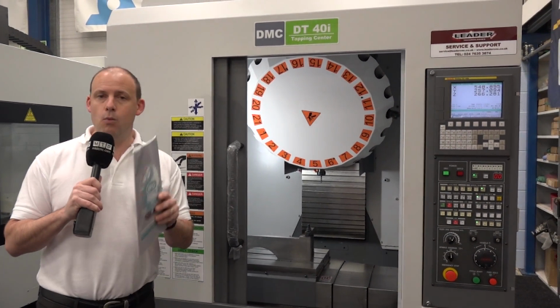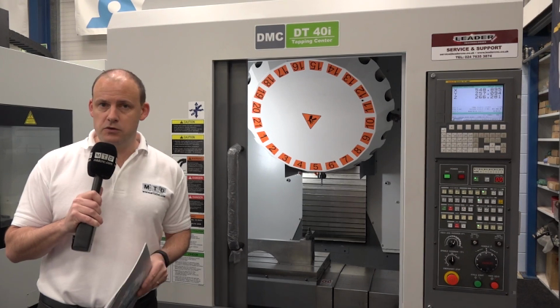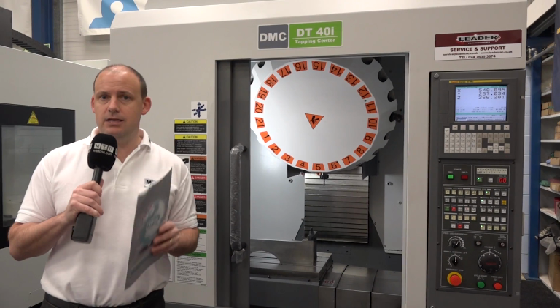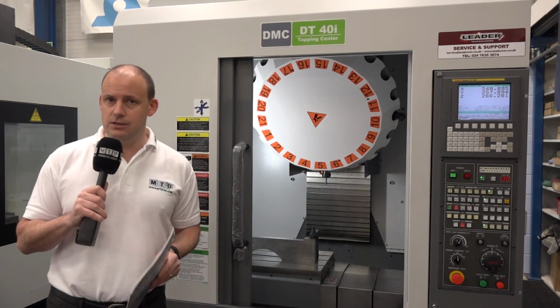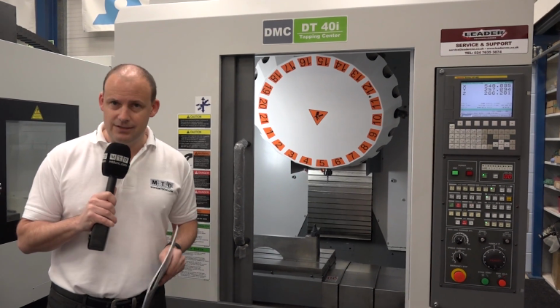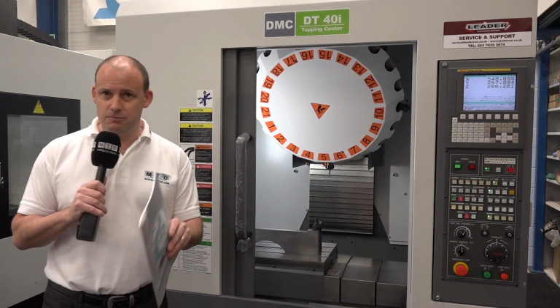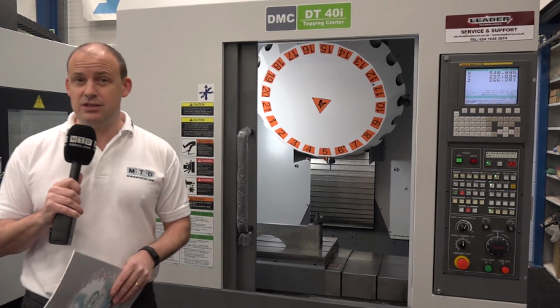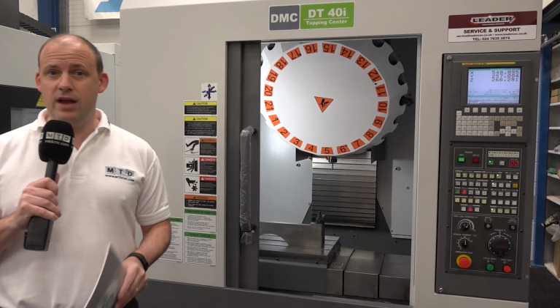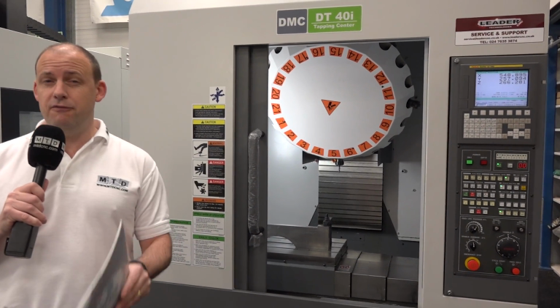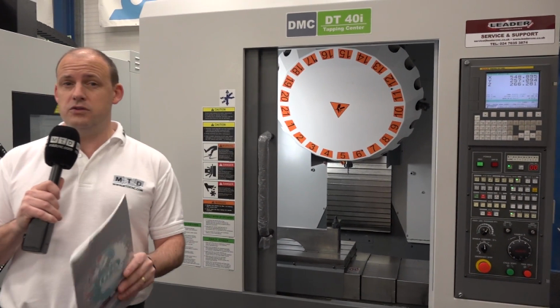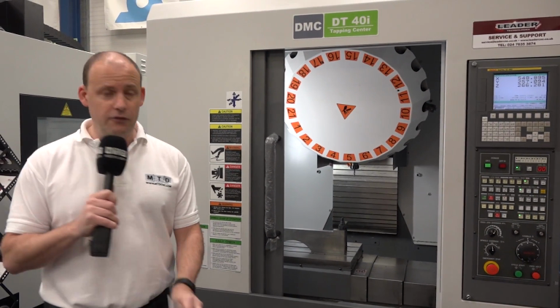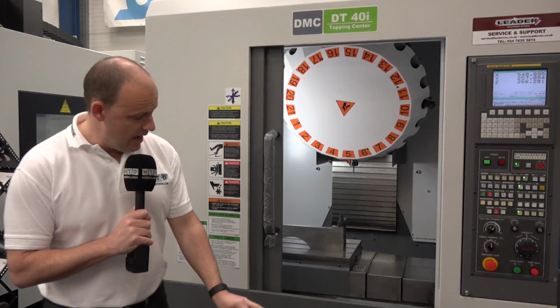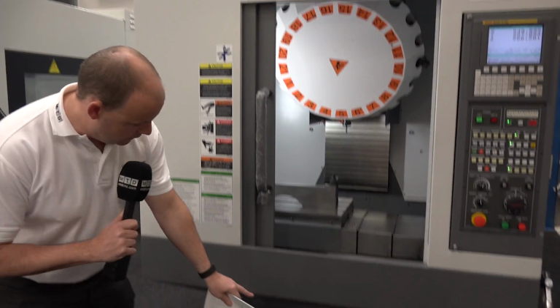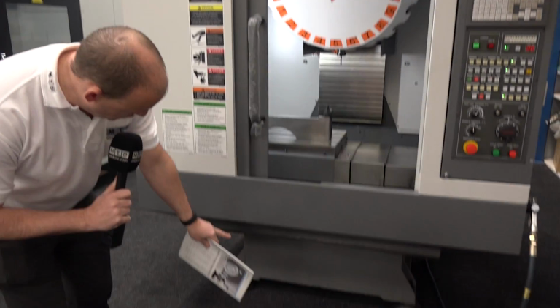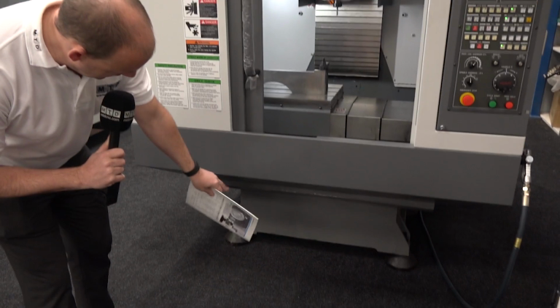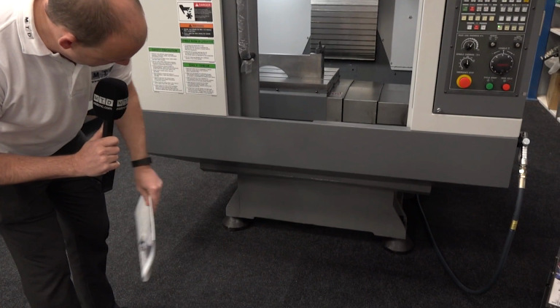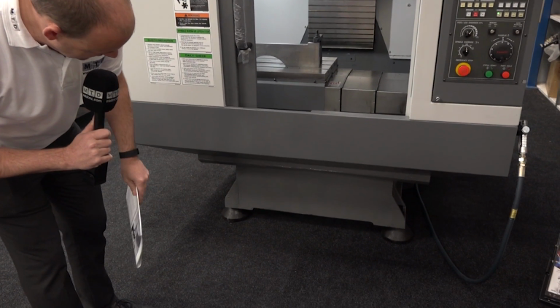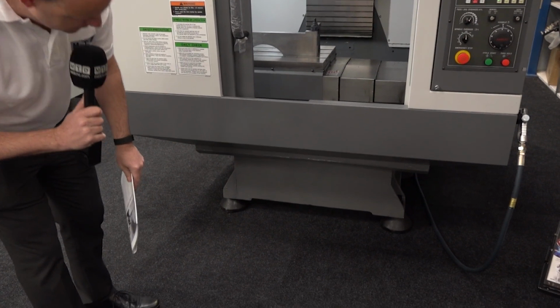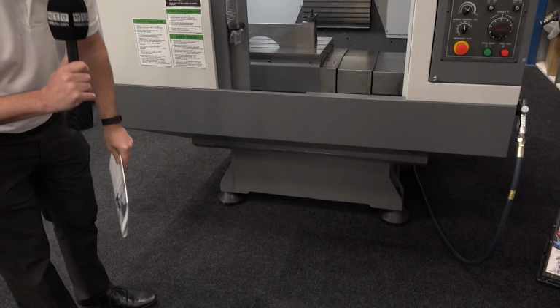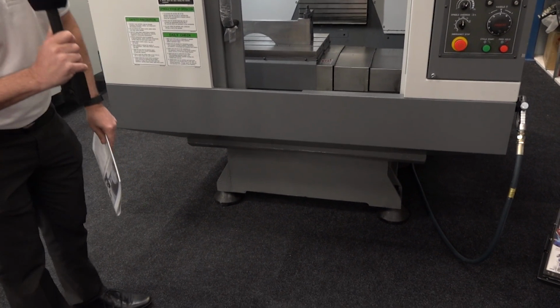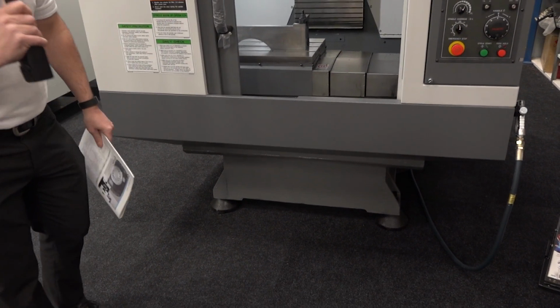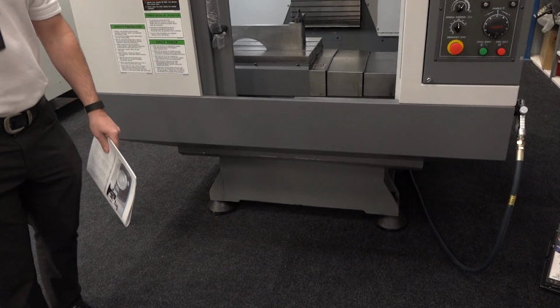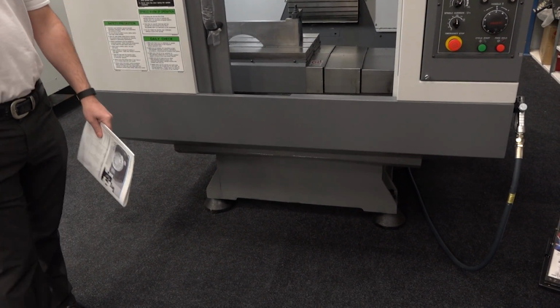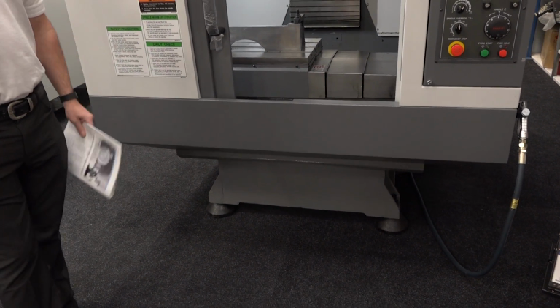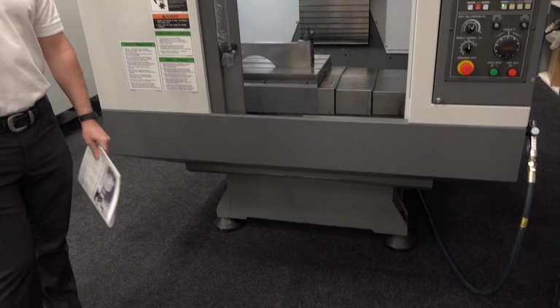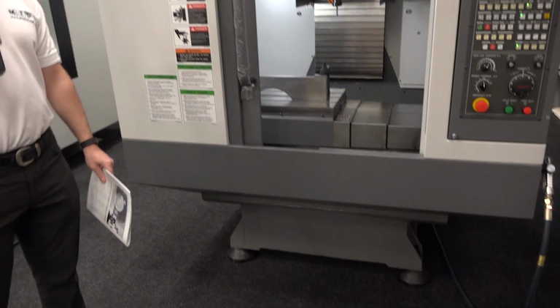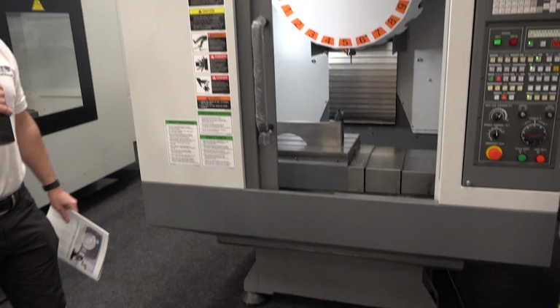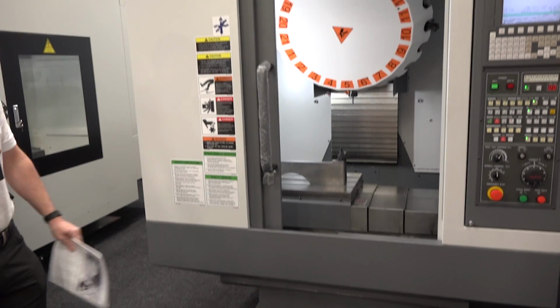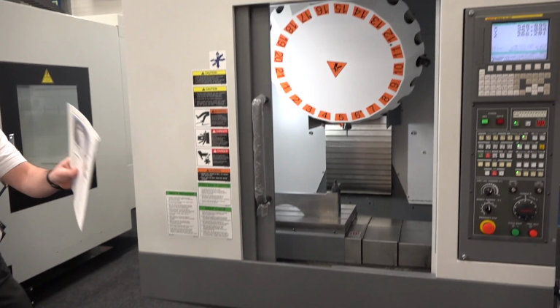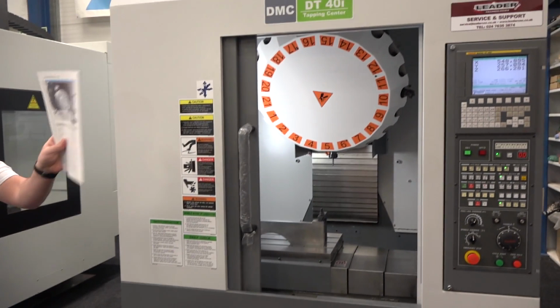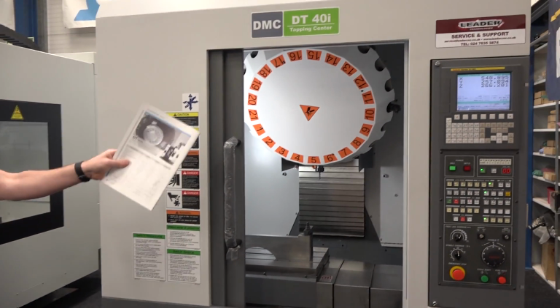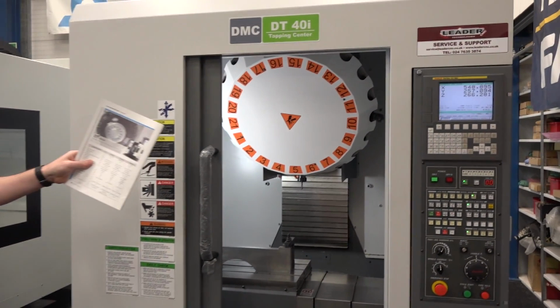When you've got speed, you need stability. This machine actually weighs four tons. And if you look quickly at the base there, there's no guarding around the footing — you can see the size of the casting.